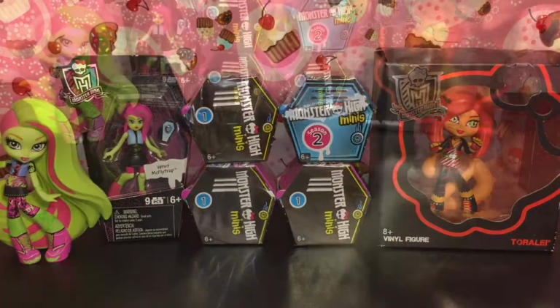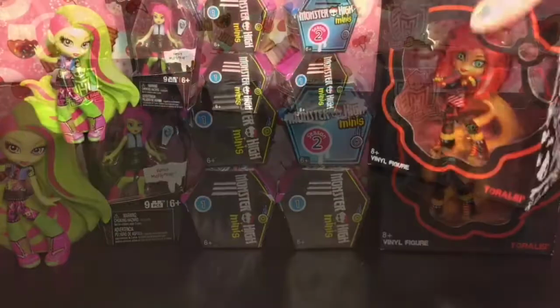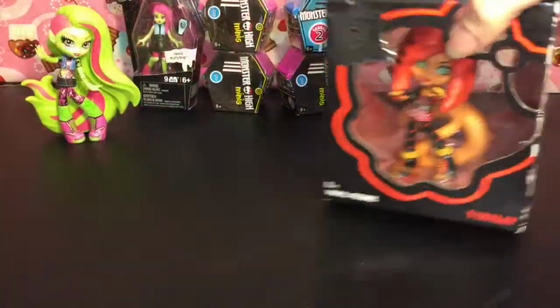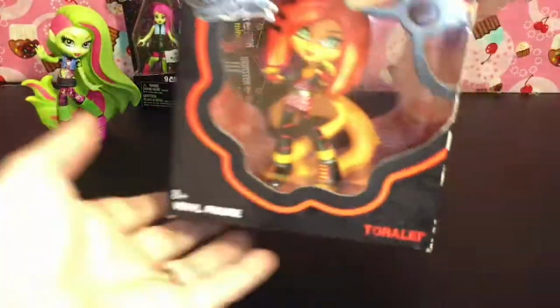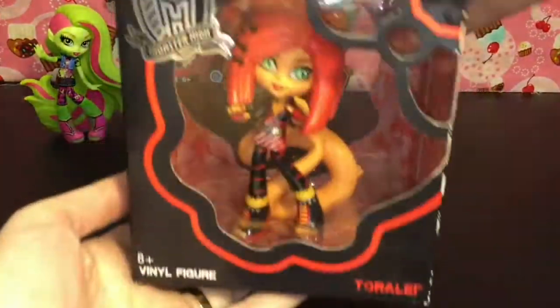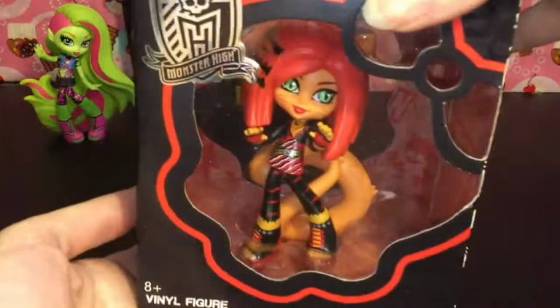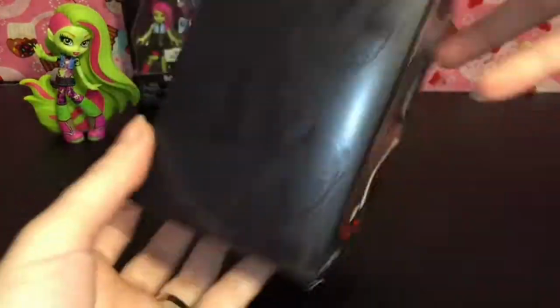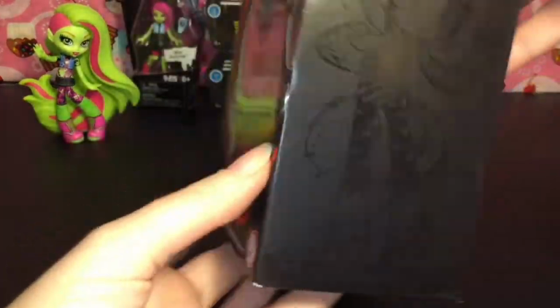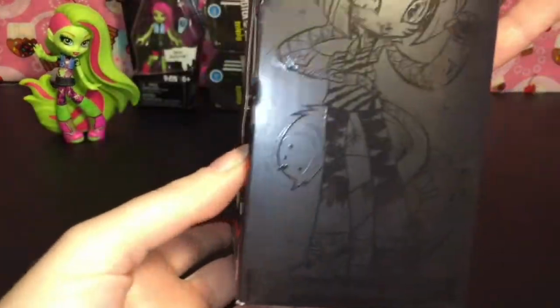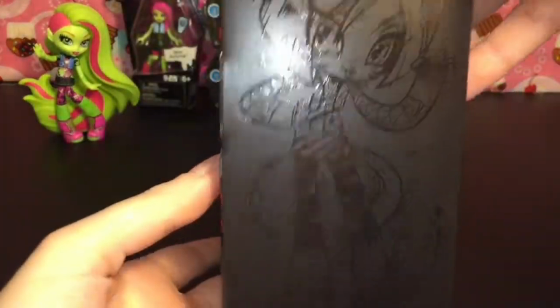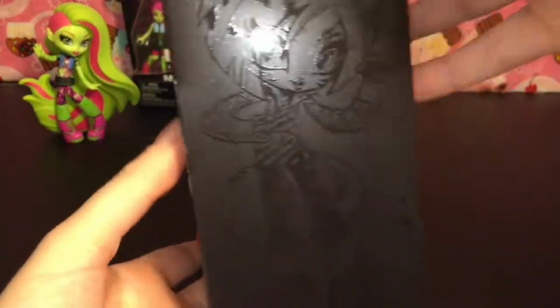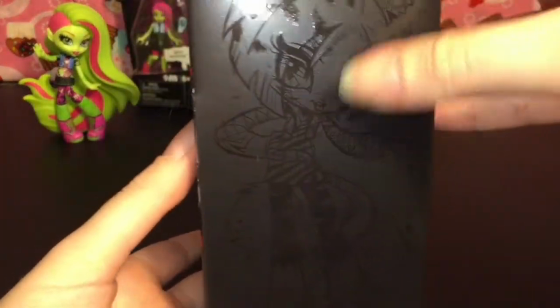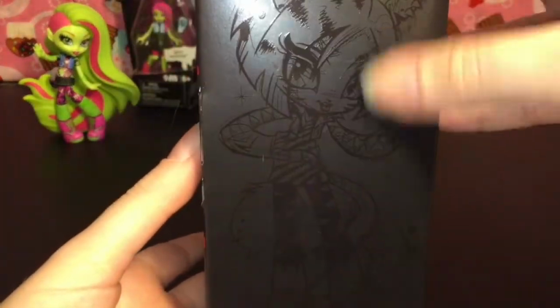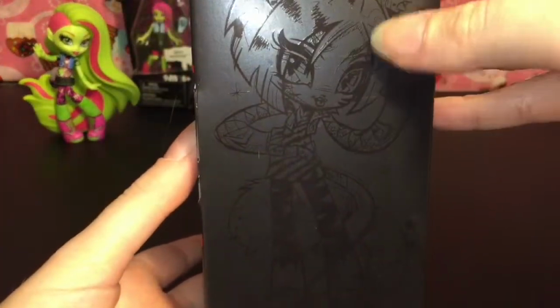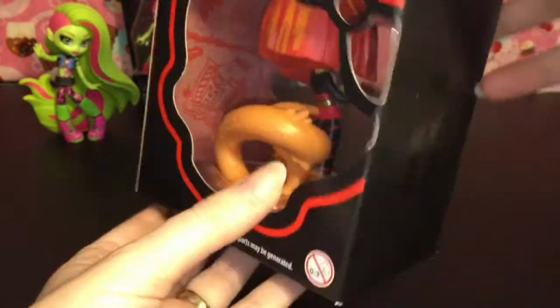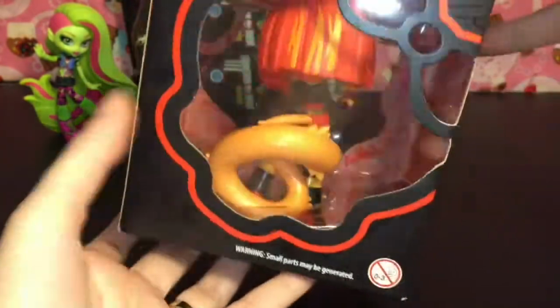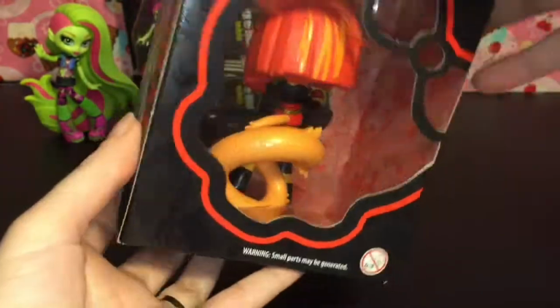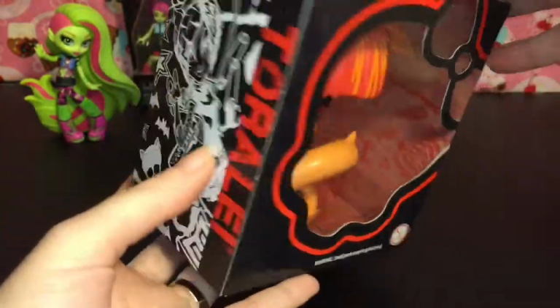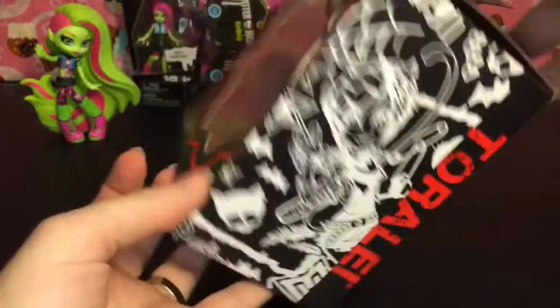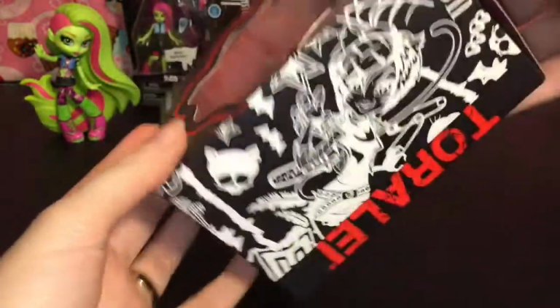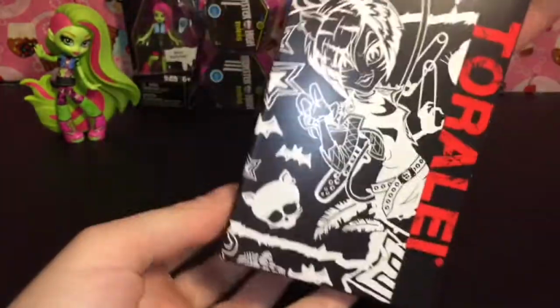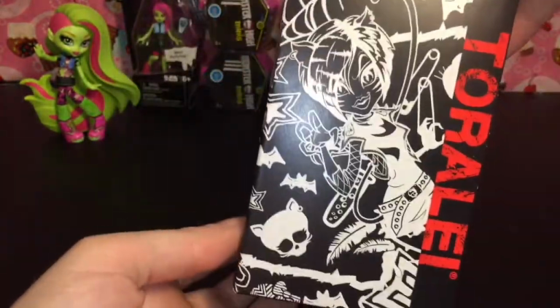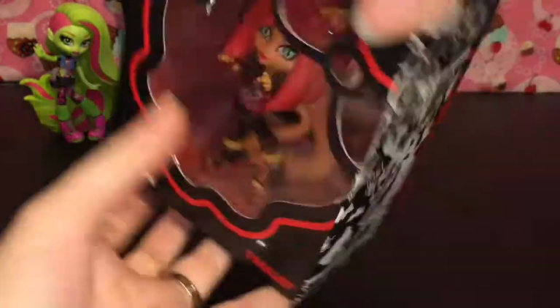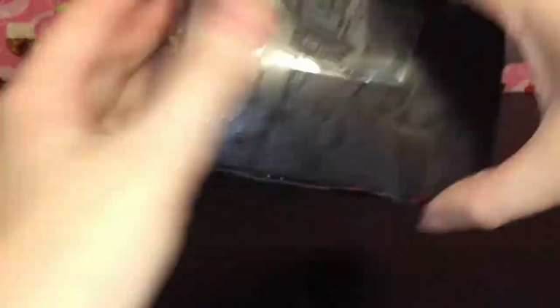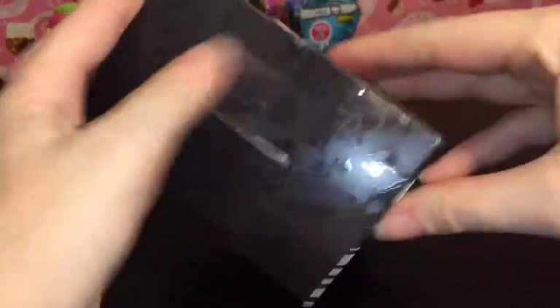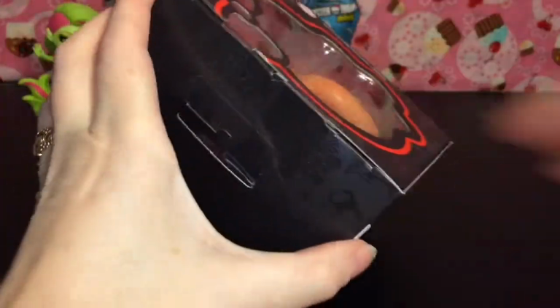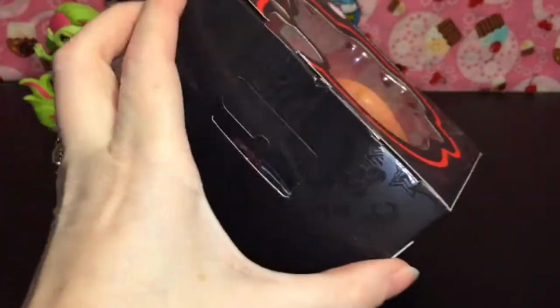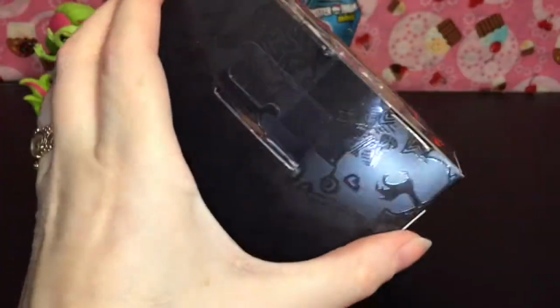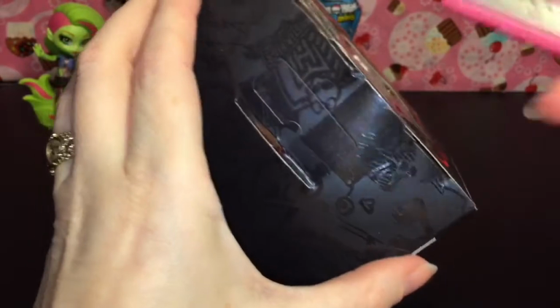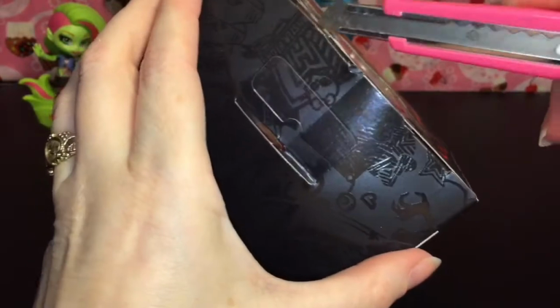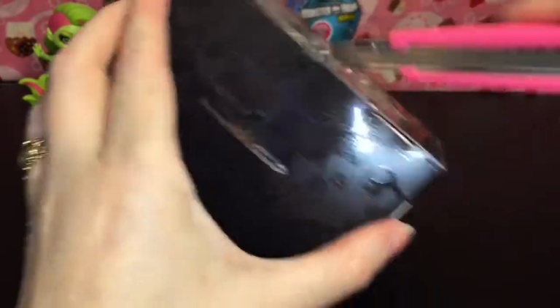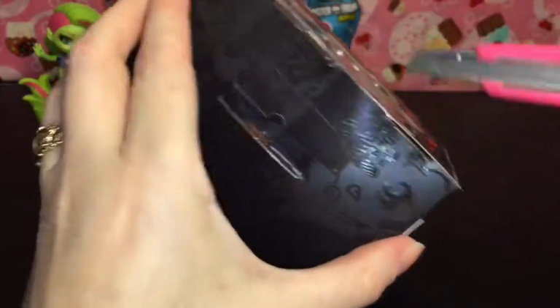First up I want to unbox Toralei. I really hope they make more of these vinyl figures. Look how cute the artwork is. So let's get her out of there.